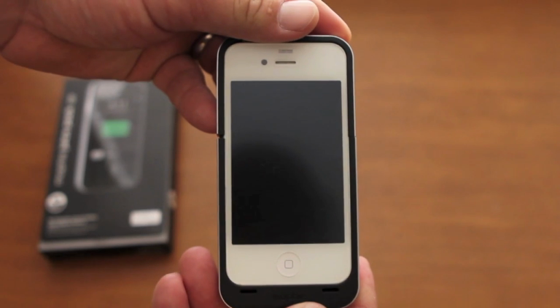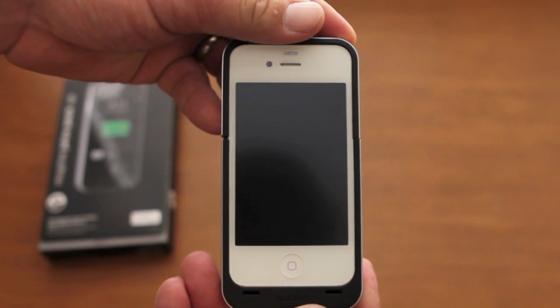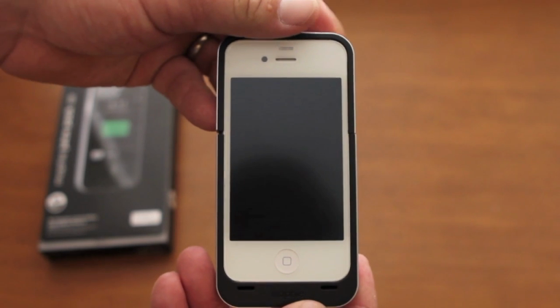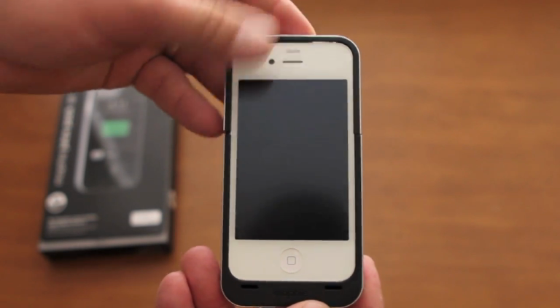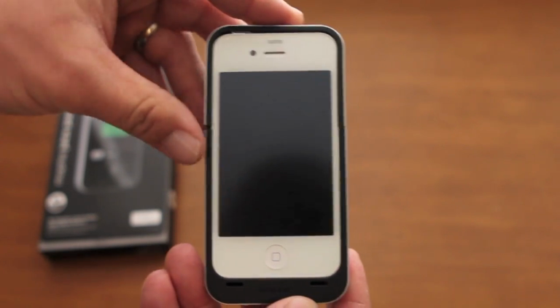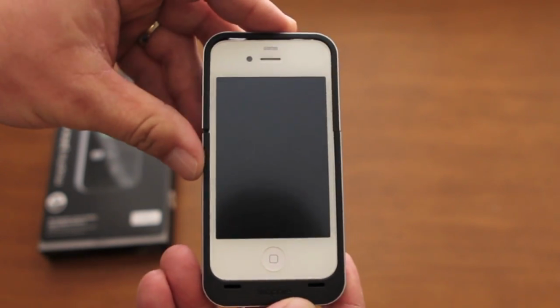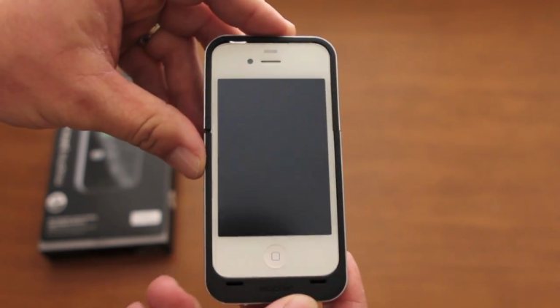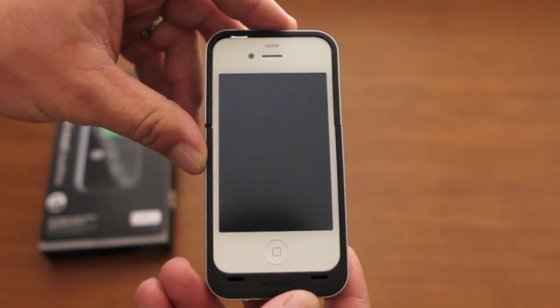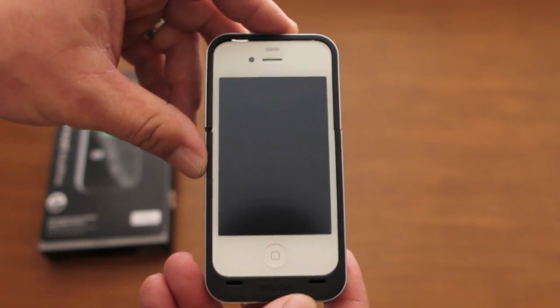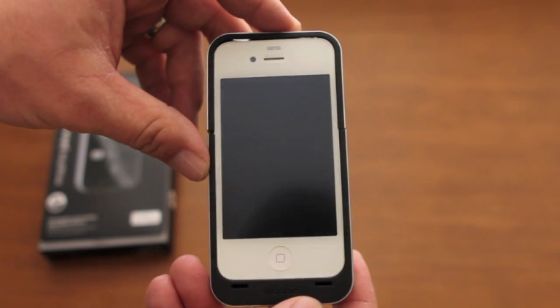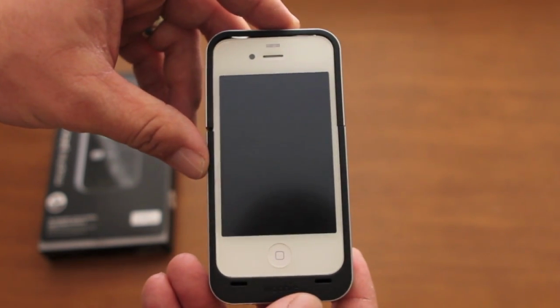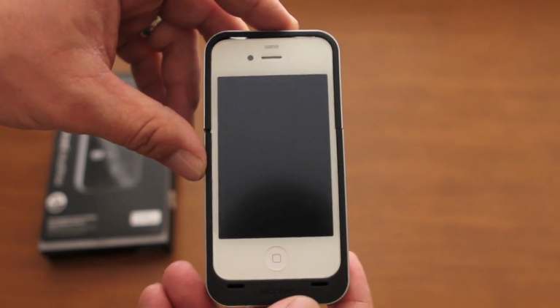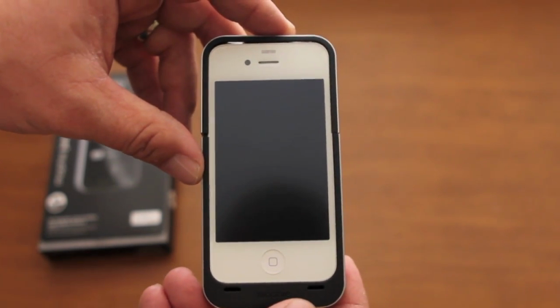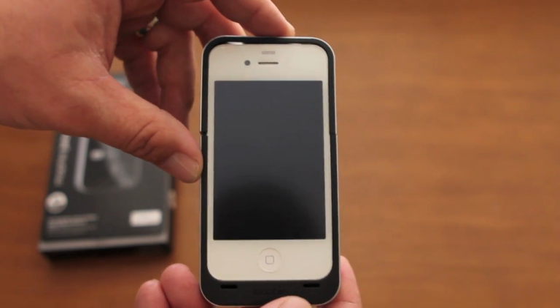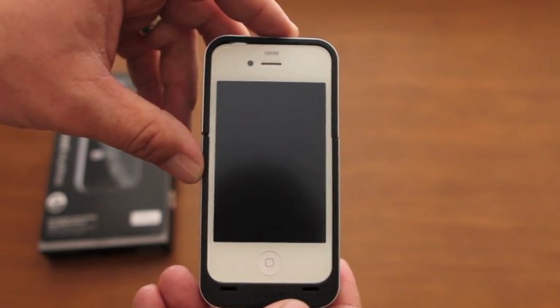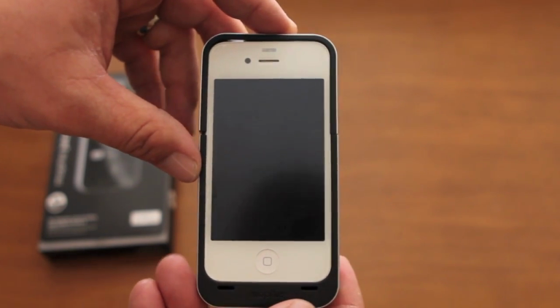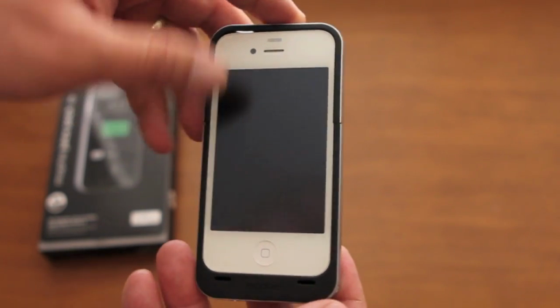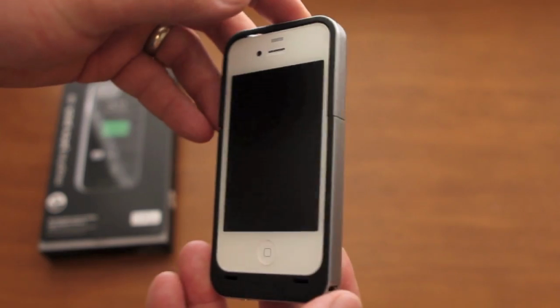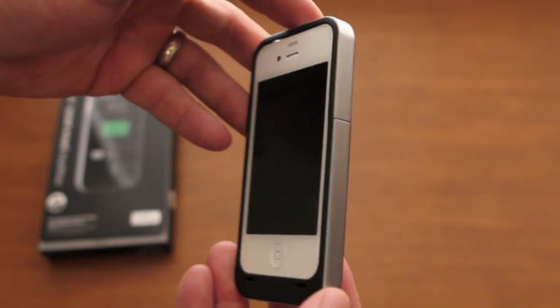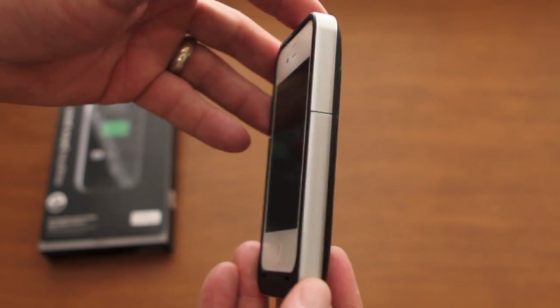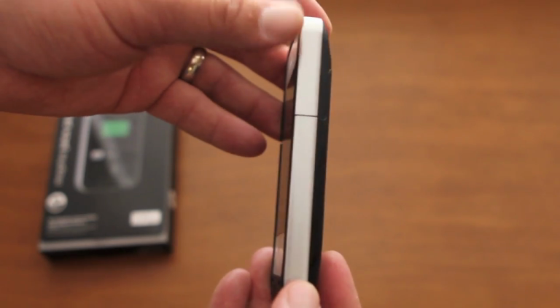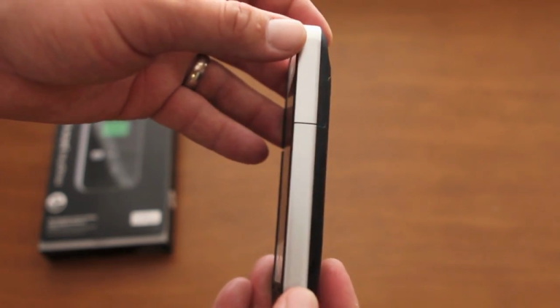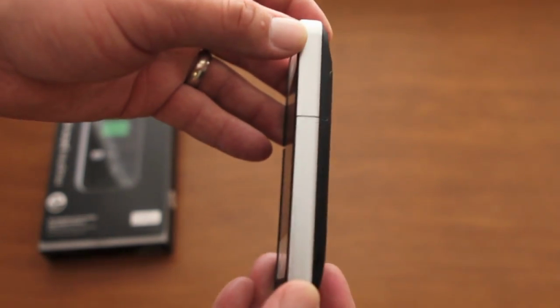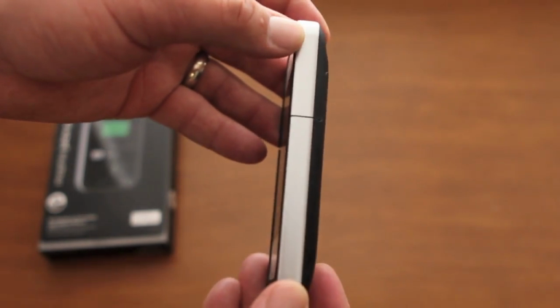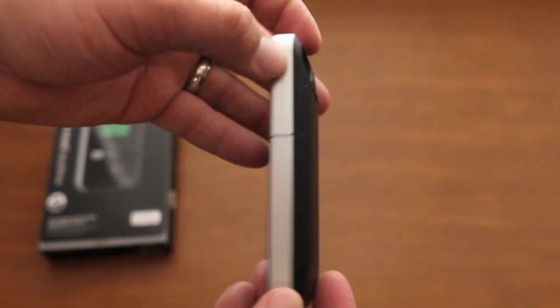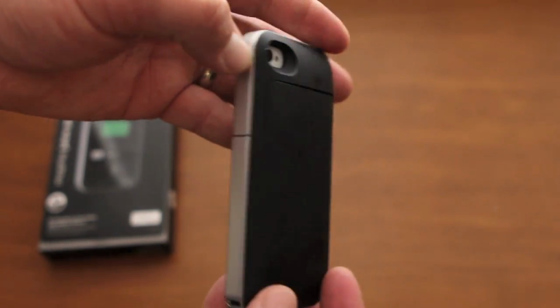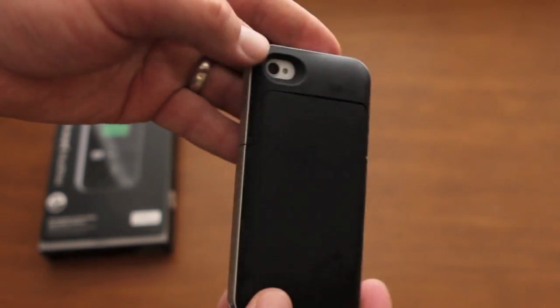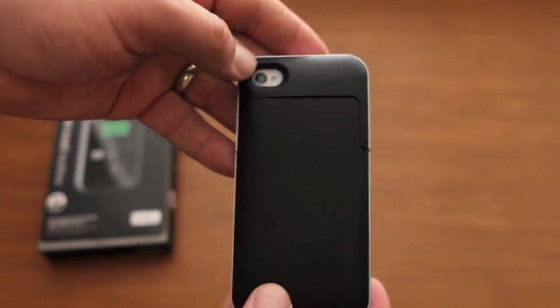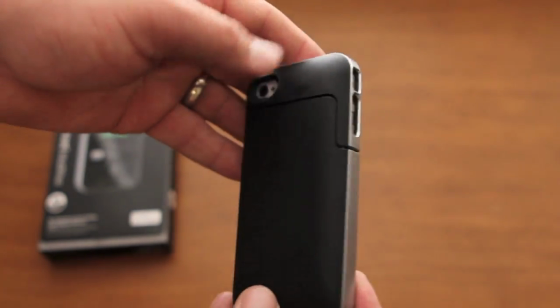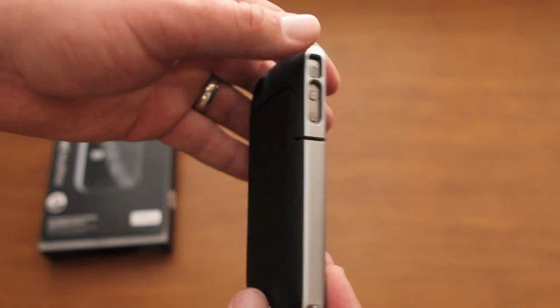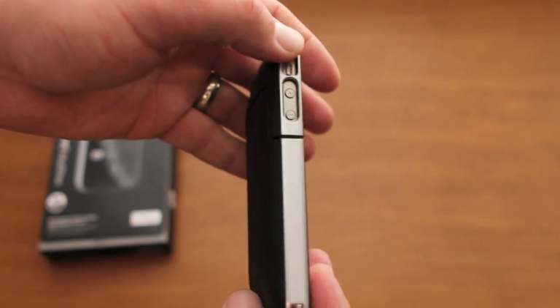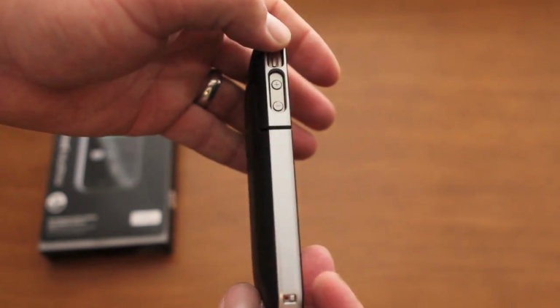What I love about this case — and what I think most people will like — is that it stays true to the iPhone 4 design. You have the silver sides and the black back all the way around.